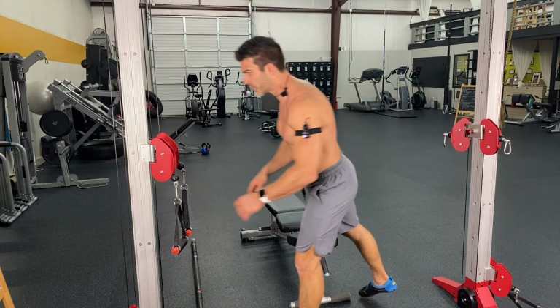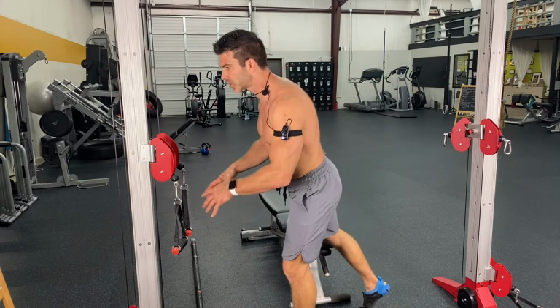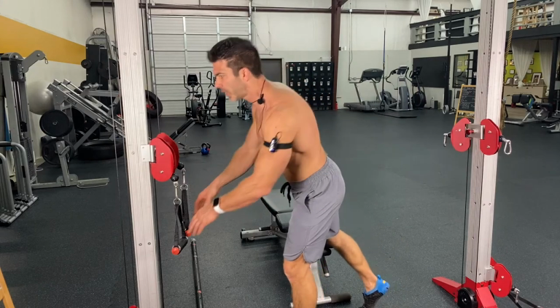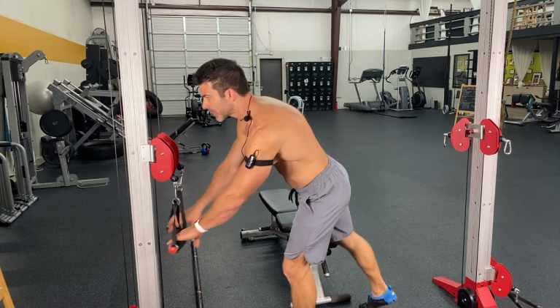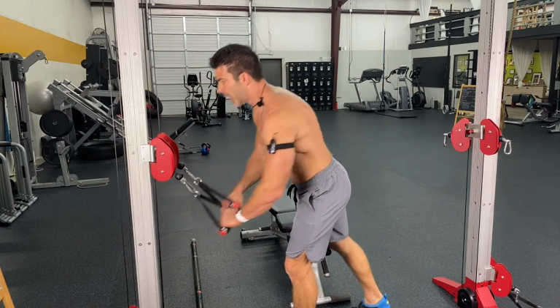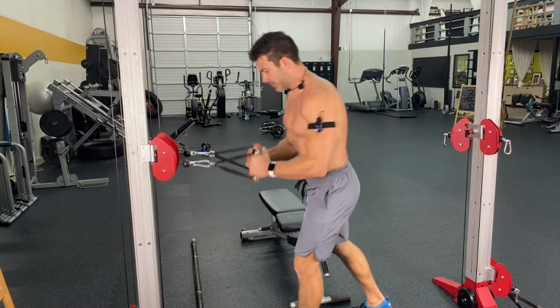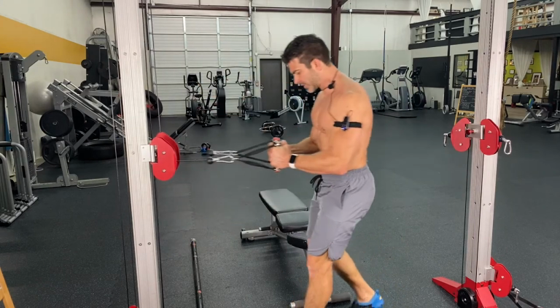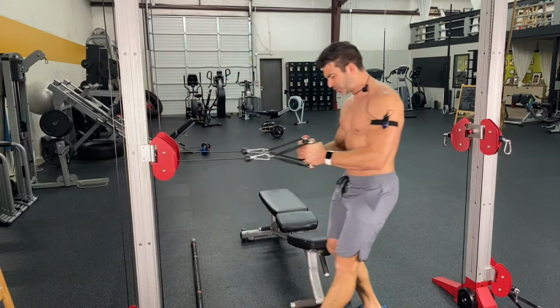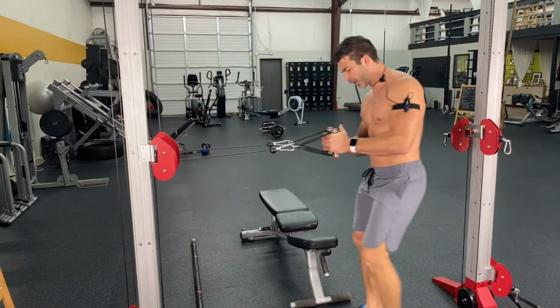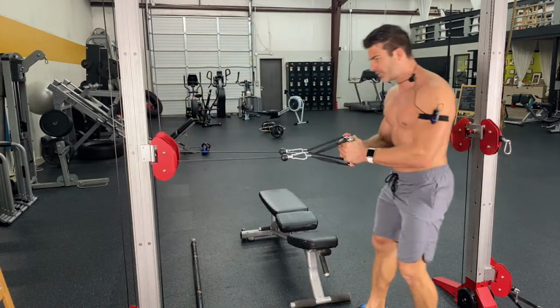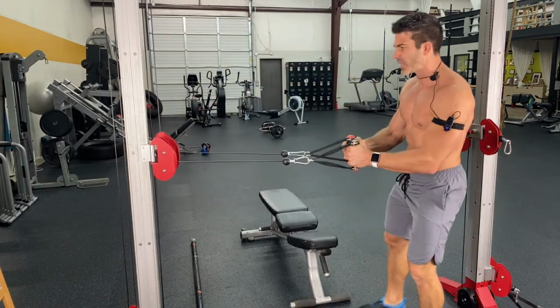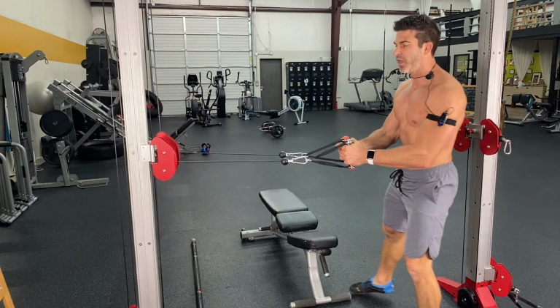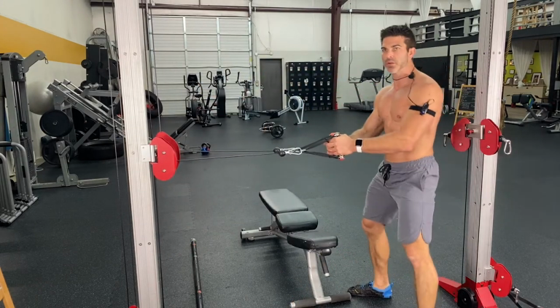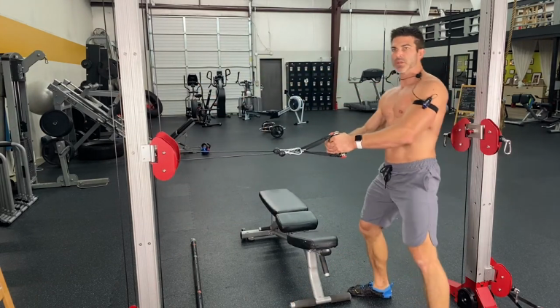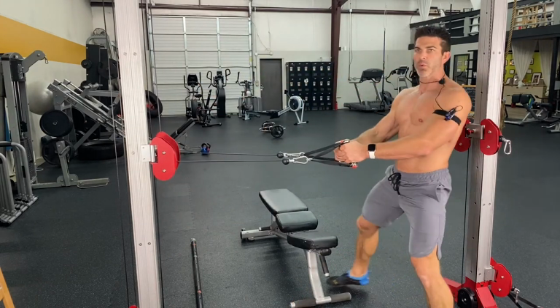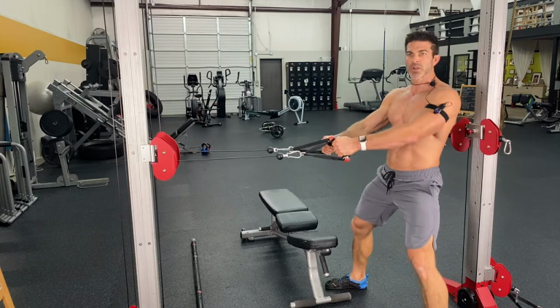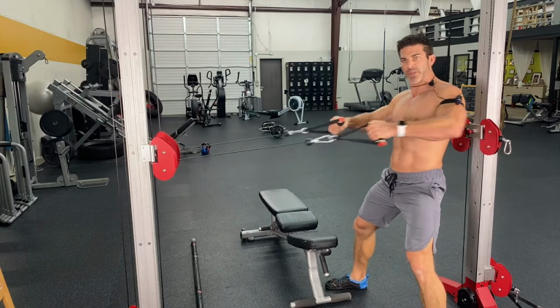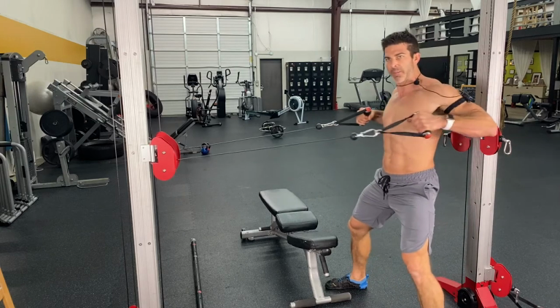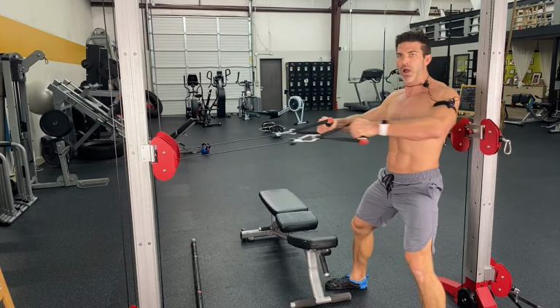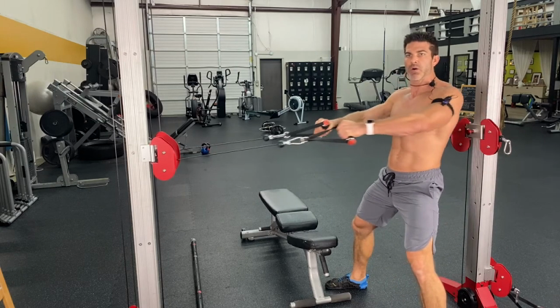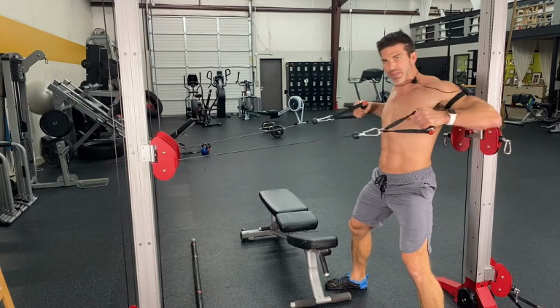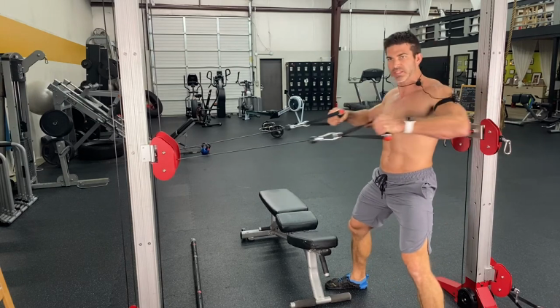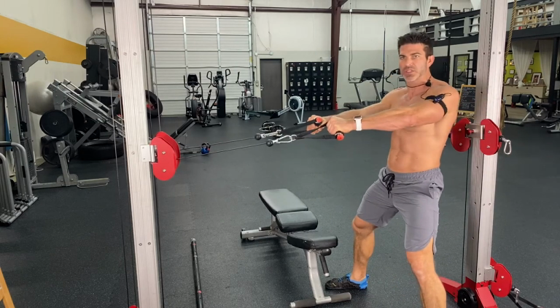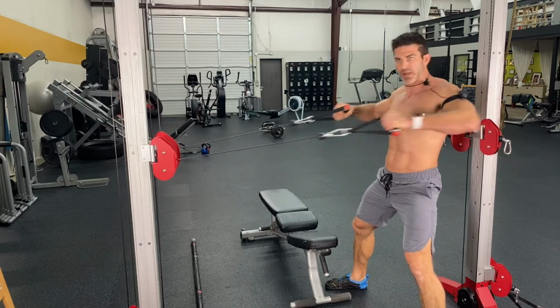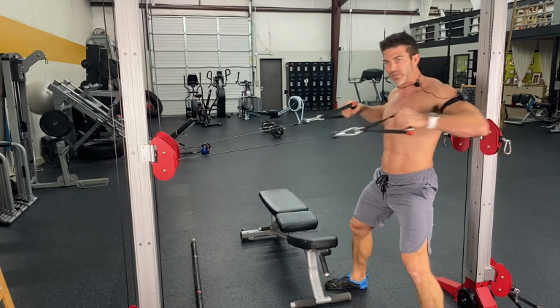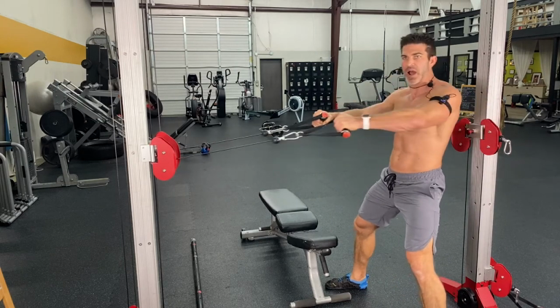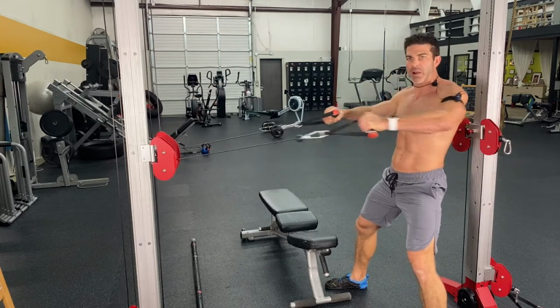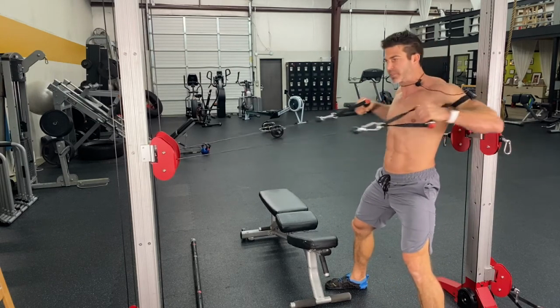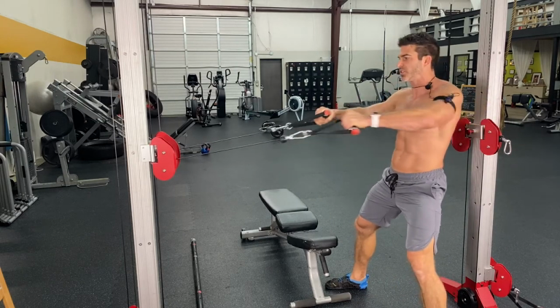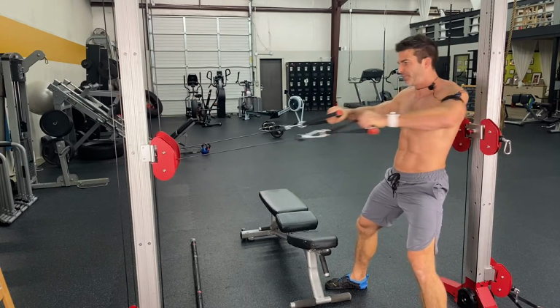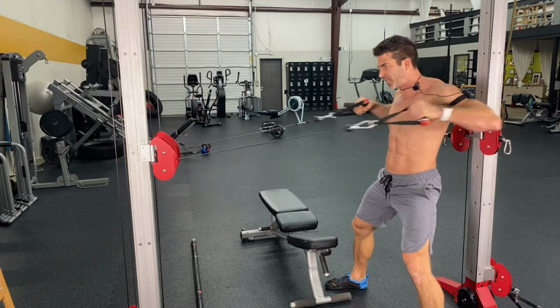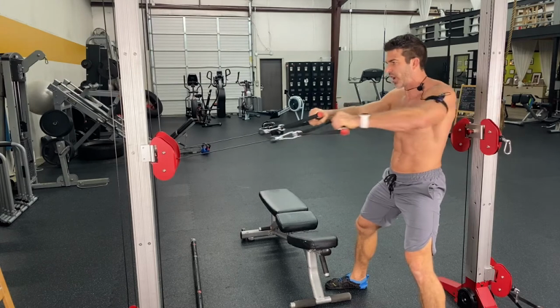So first circuit — I'm going to be sharing all of these things with you. We're going to start off with a cable row, and this is just done for a high repetition, so 15 reps.